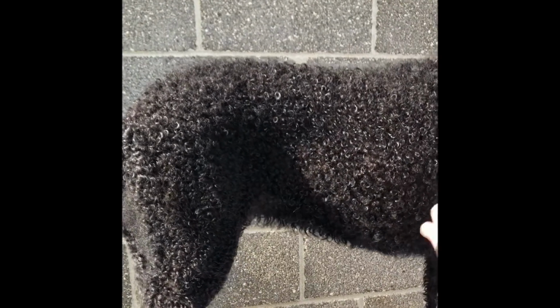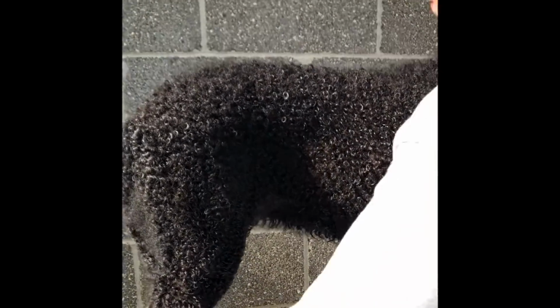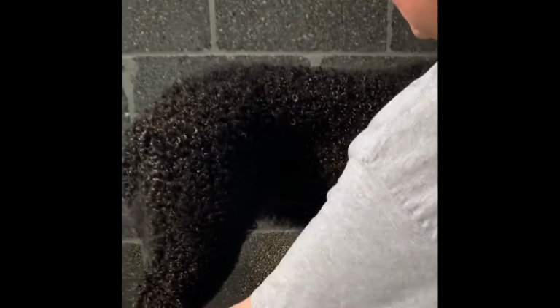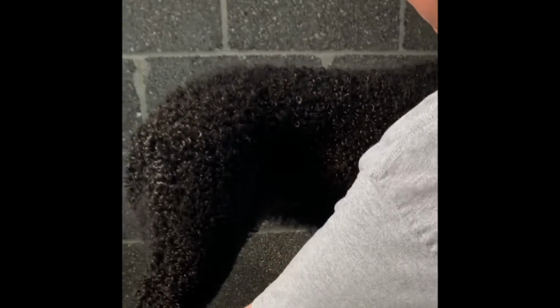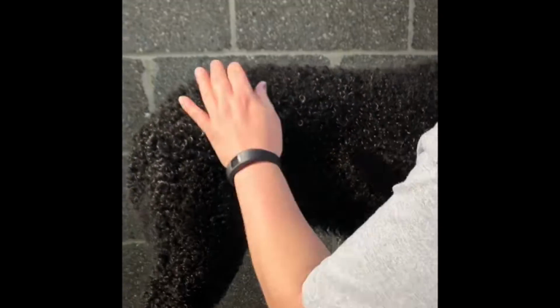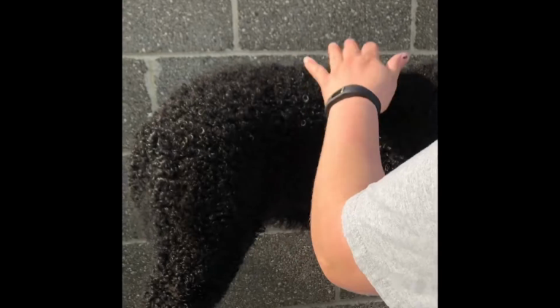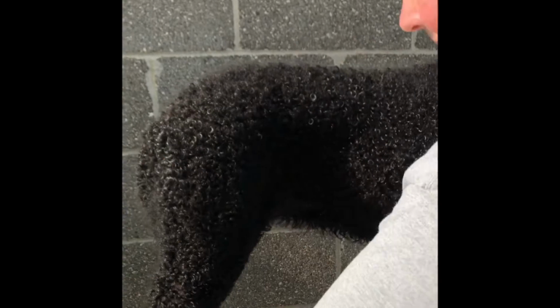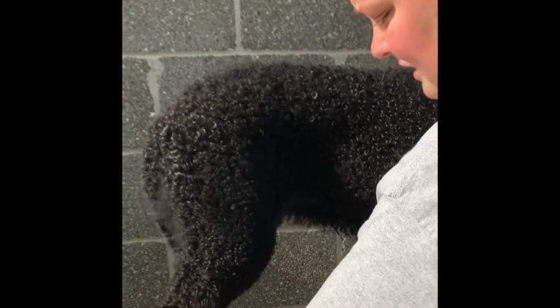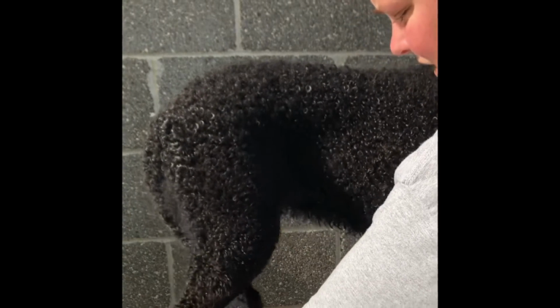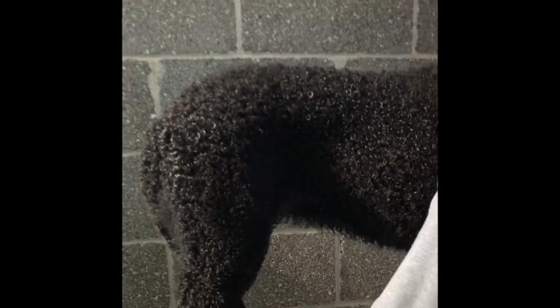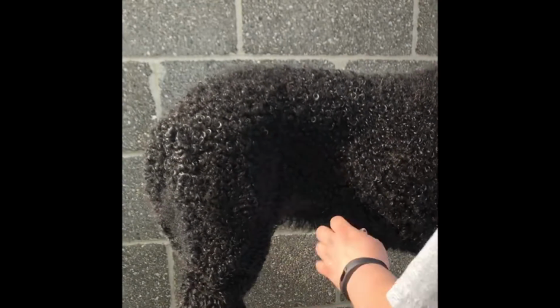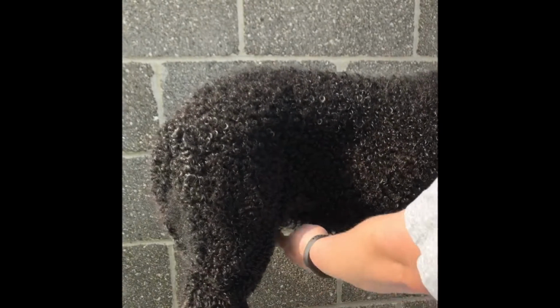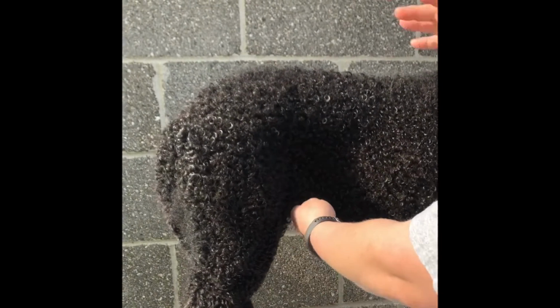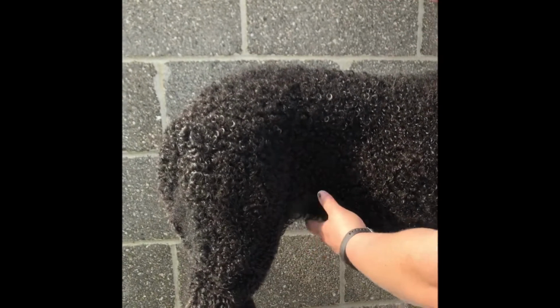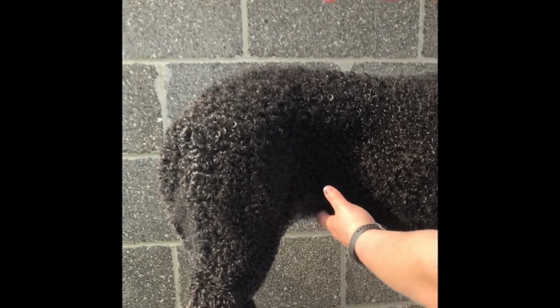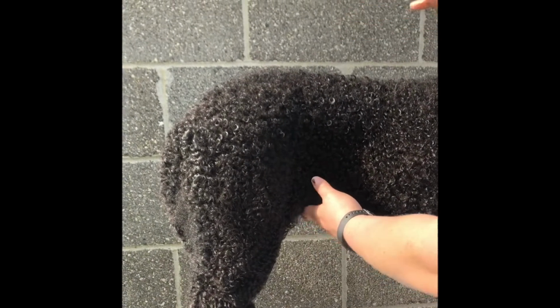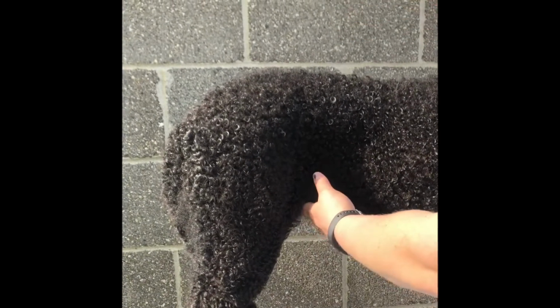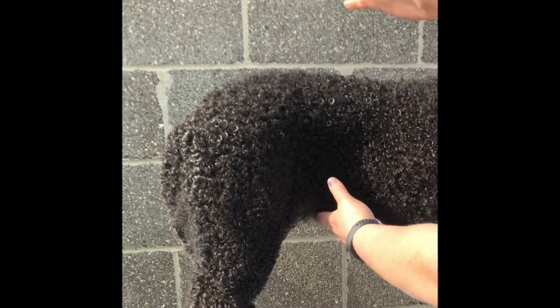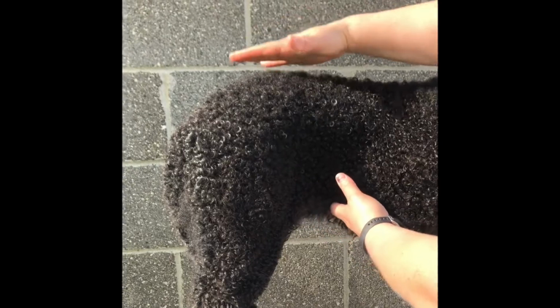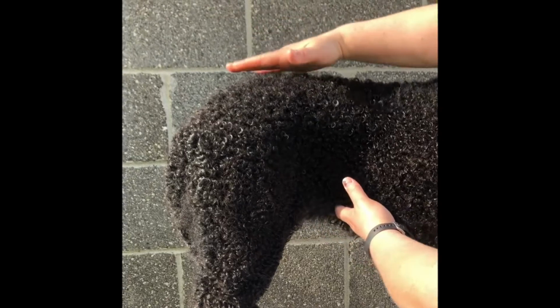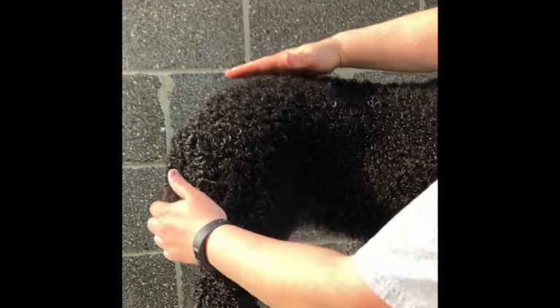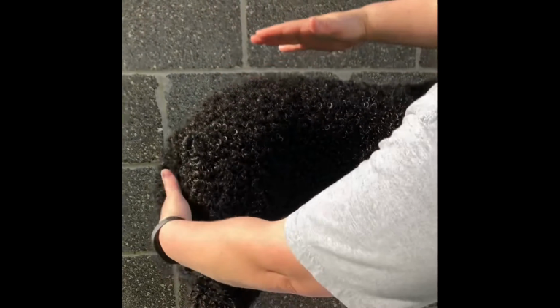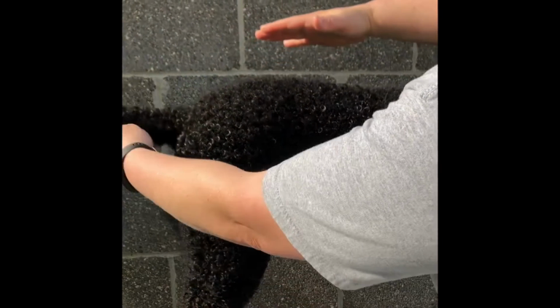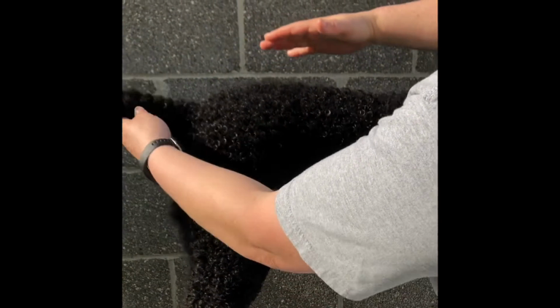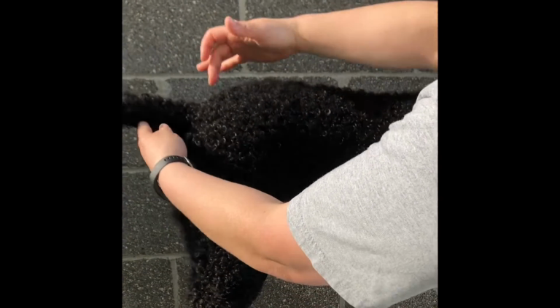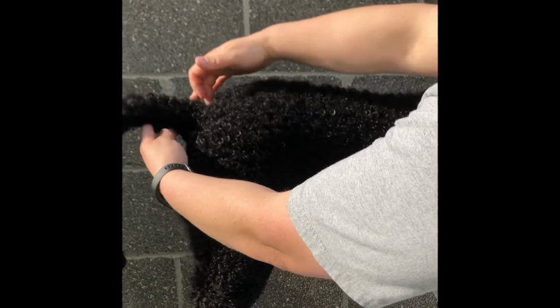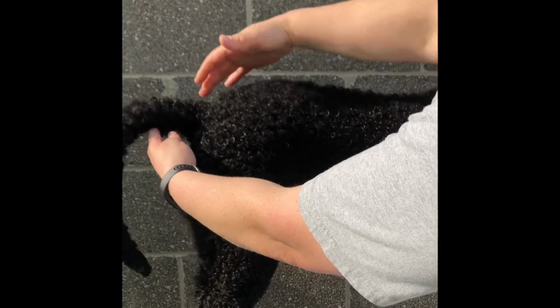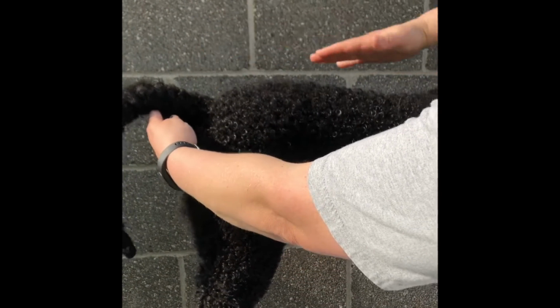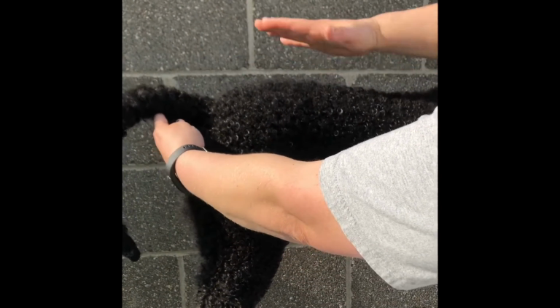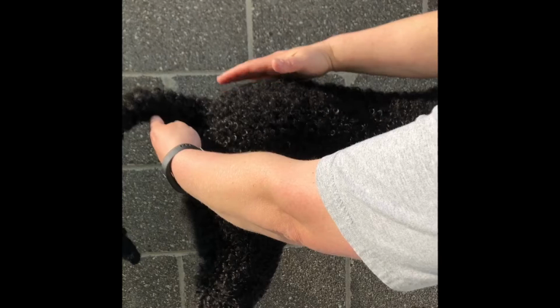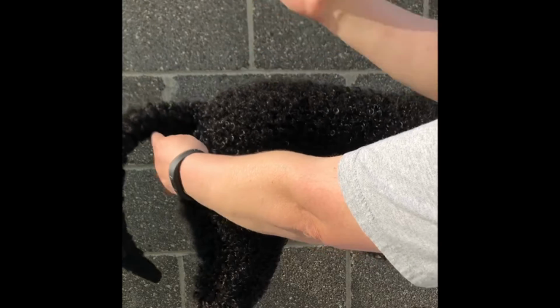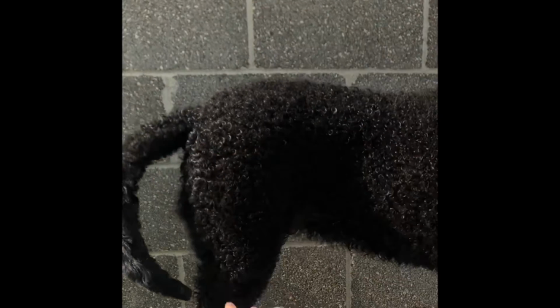Same thing if they're stretched out too far, you'll get a dip. So you want them stacked before you do any trimming on a top line. Also know where your tail starts, because you can see what you need to take down.